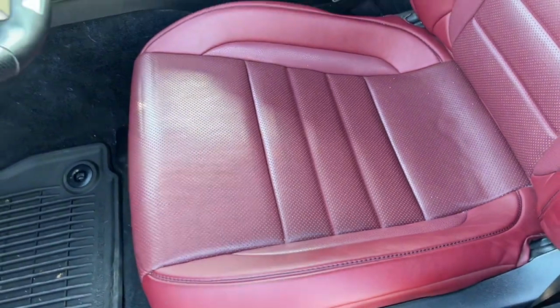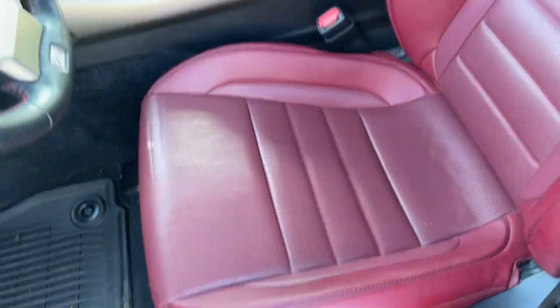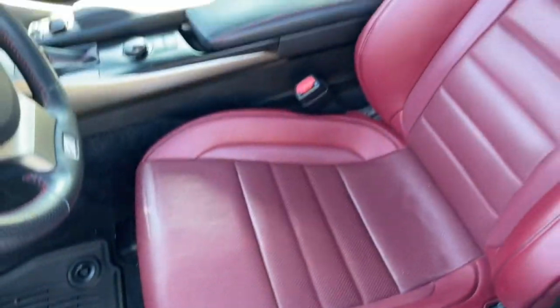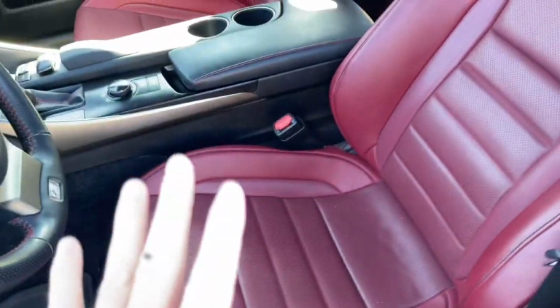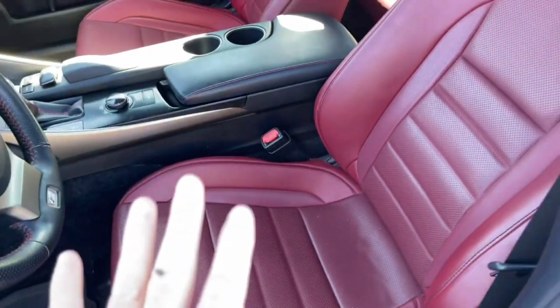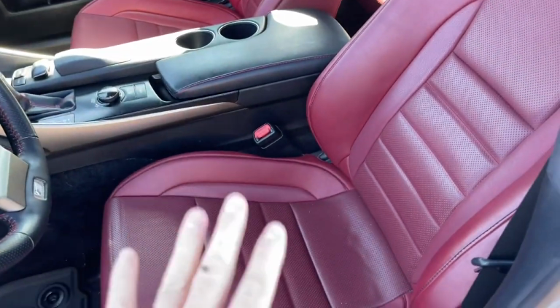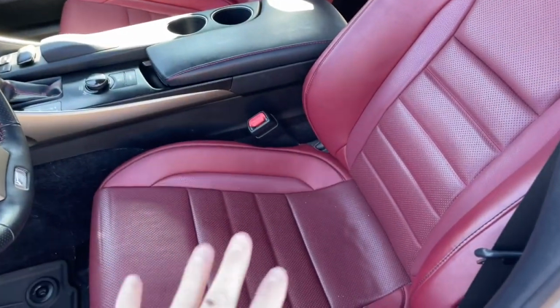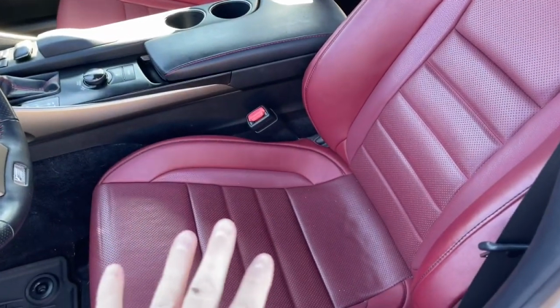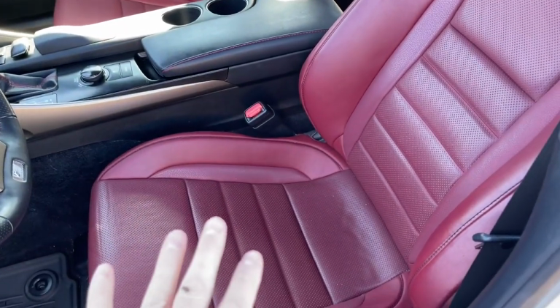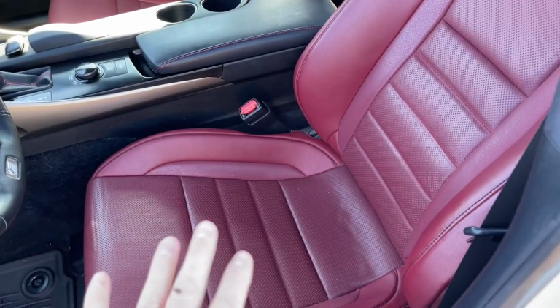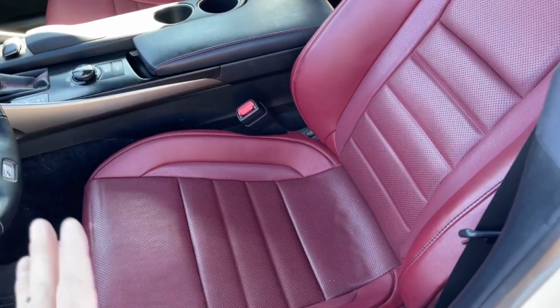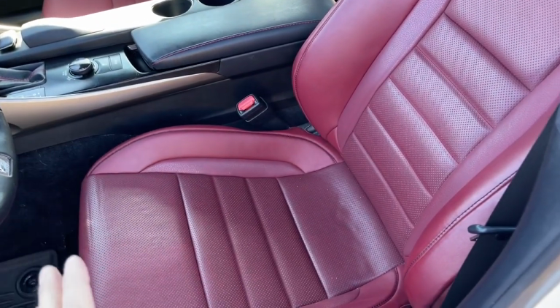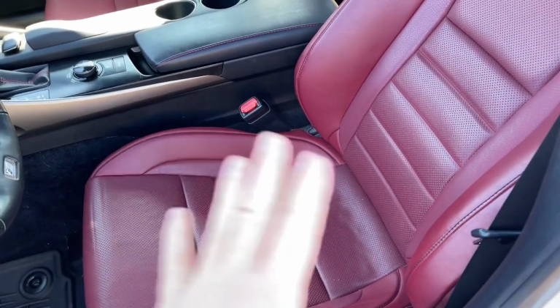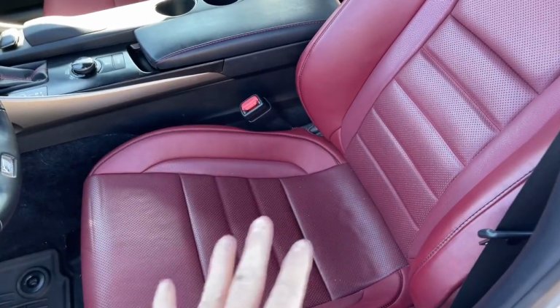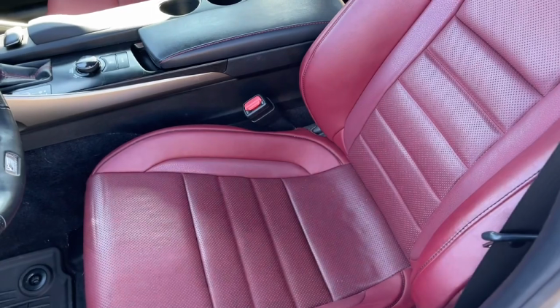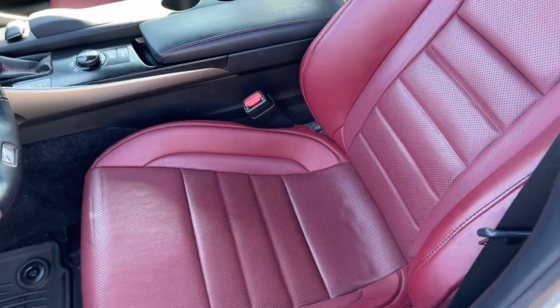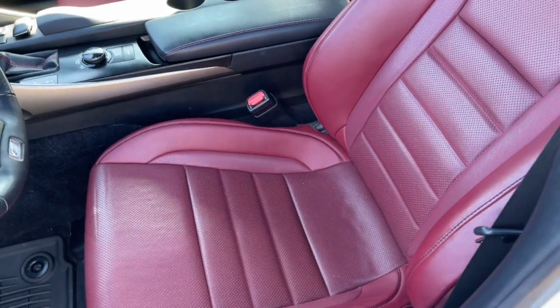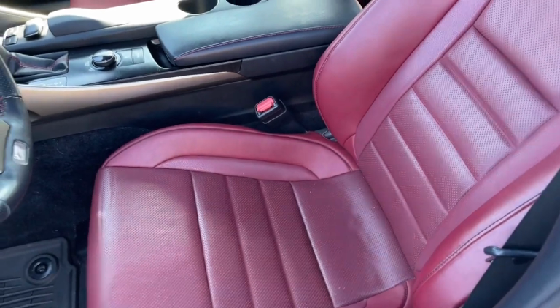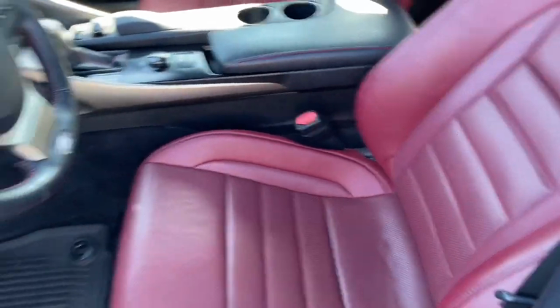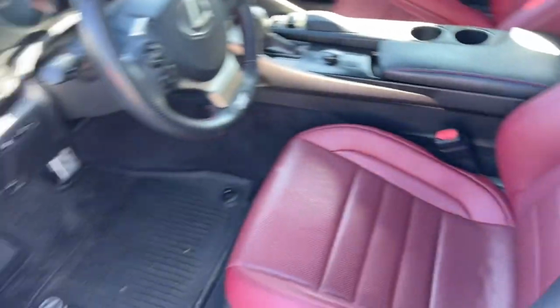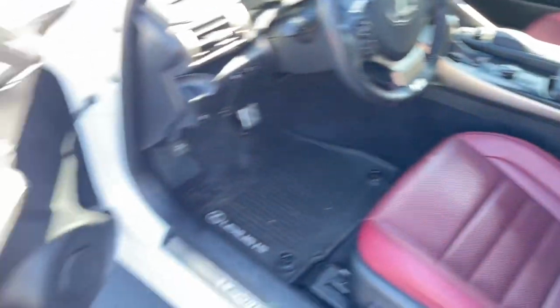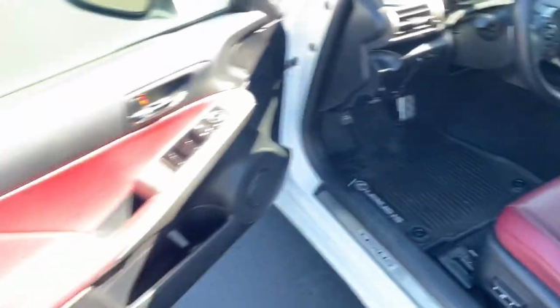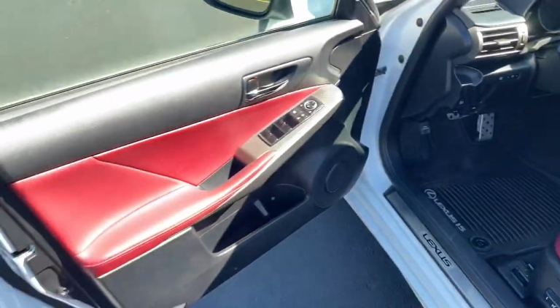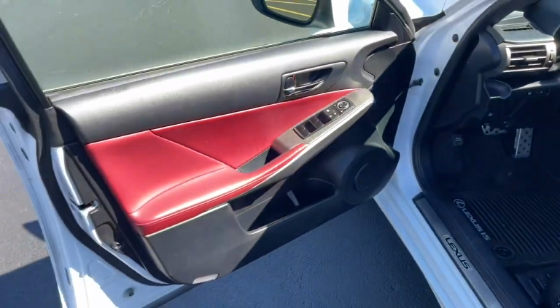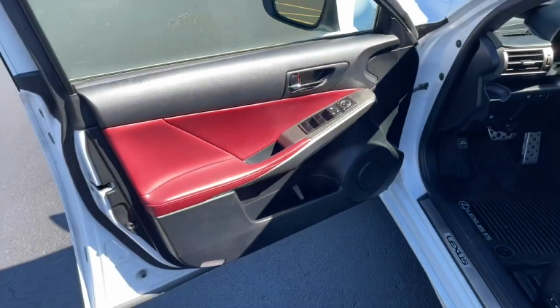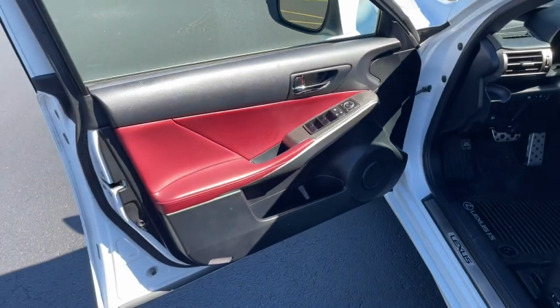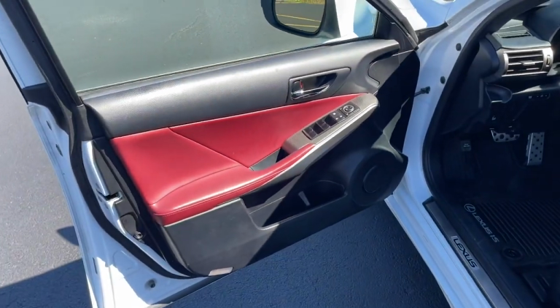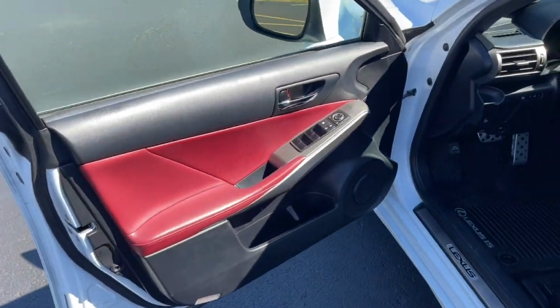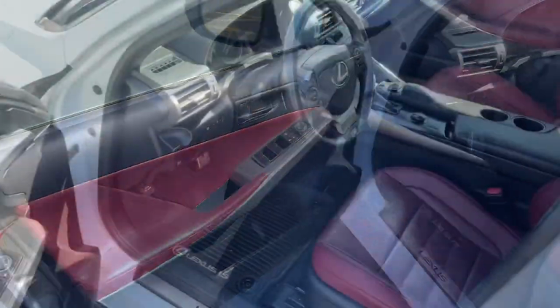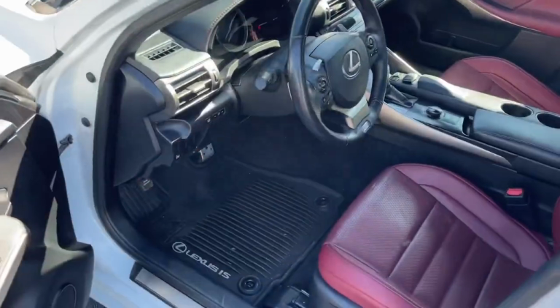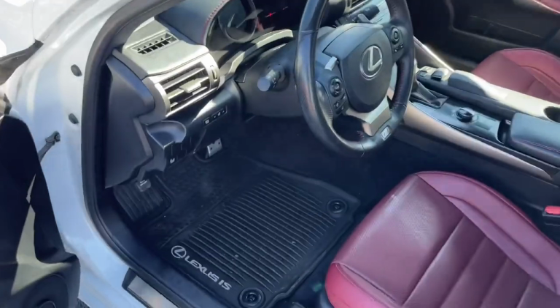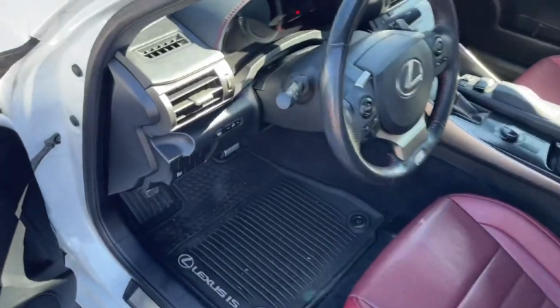It's just a testament to what kind of leather Lexus actually uses in these vehicles. On the F-Sports, I believe you can get either this reddish maroonish interior or black. Mine has the red. I didn't think I'd like that, but I've got to tell you, that is also growing on me. All right, let's check out the interior.